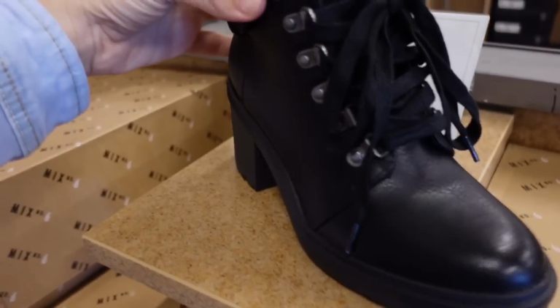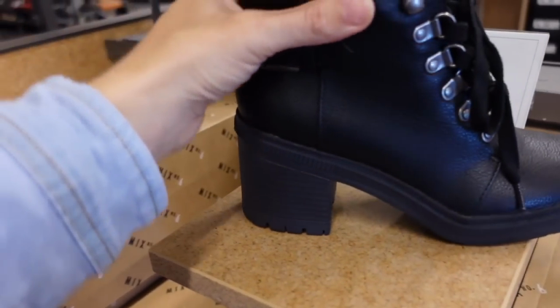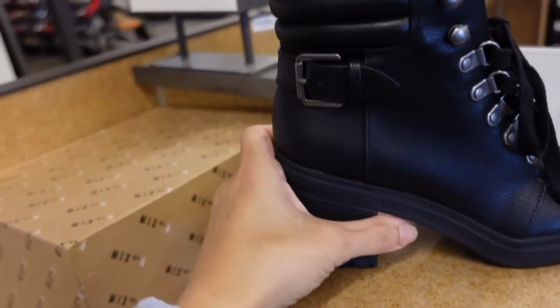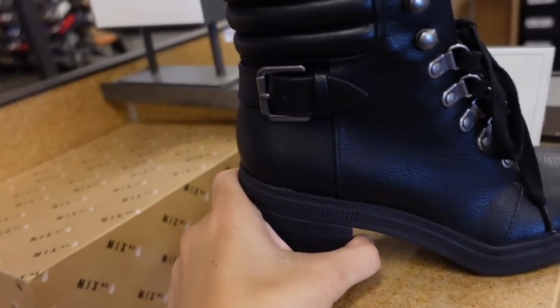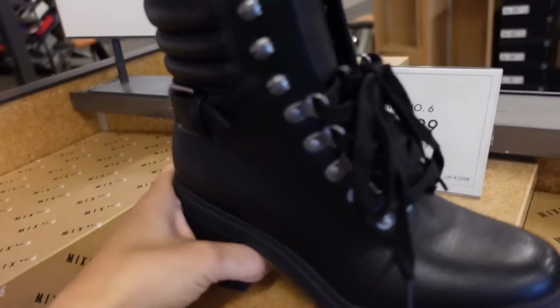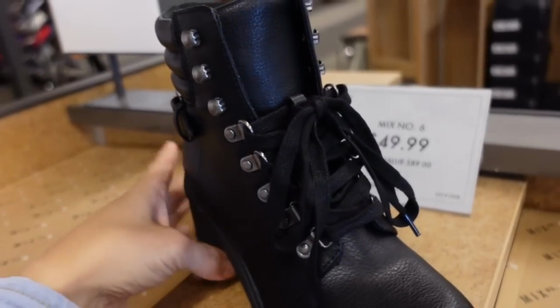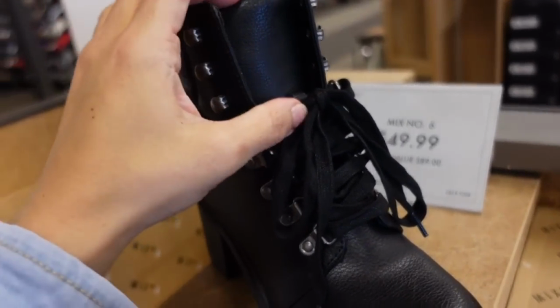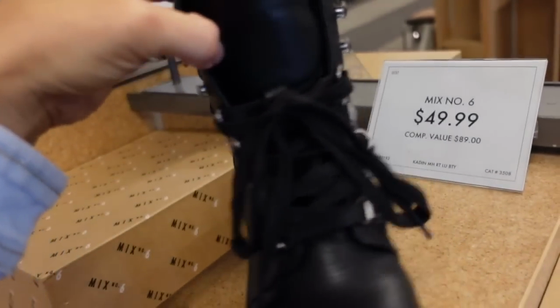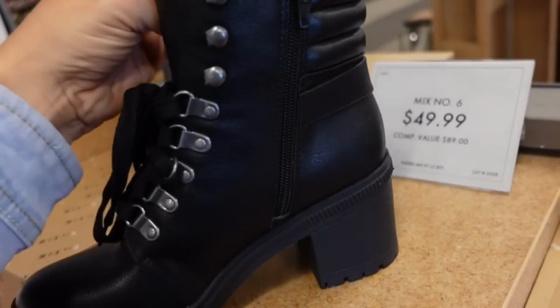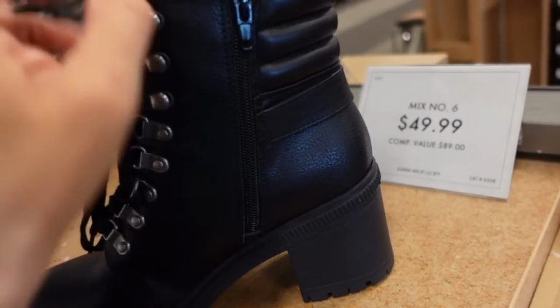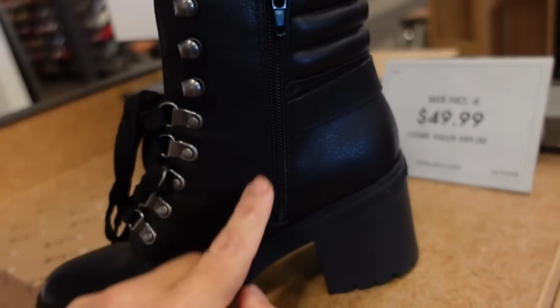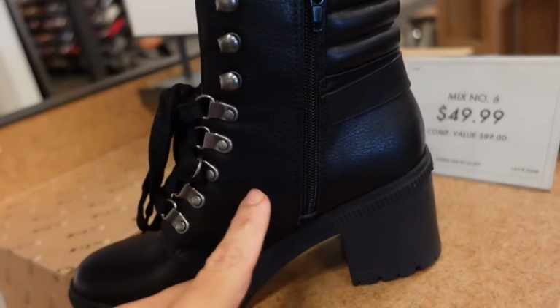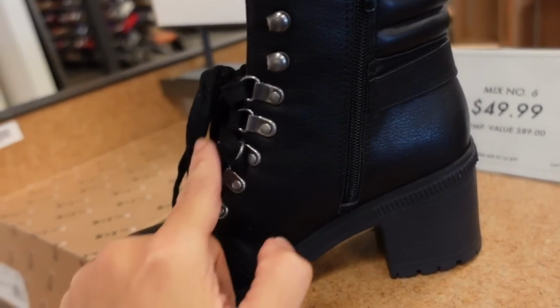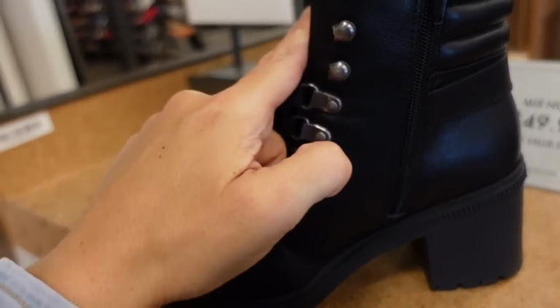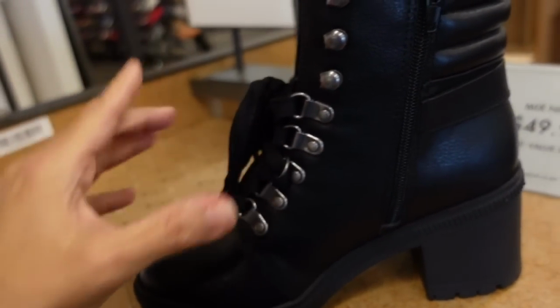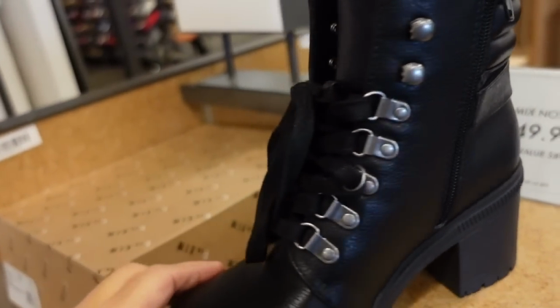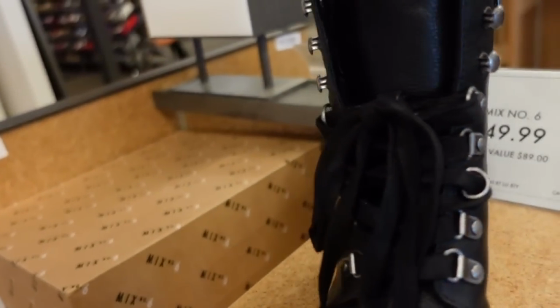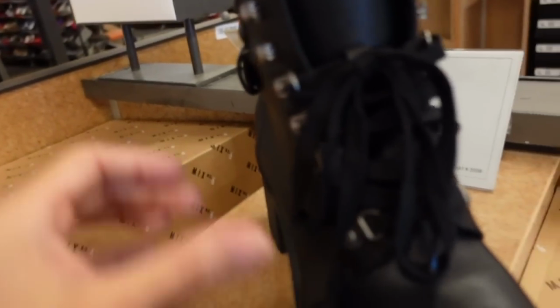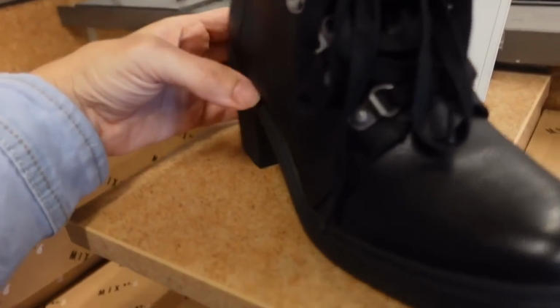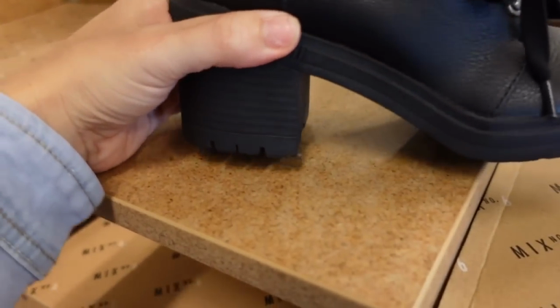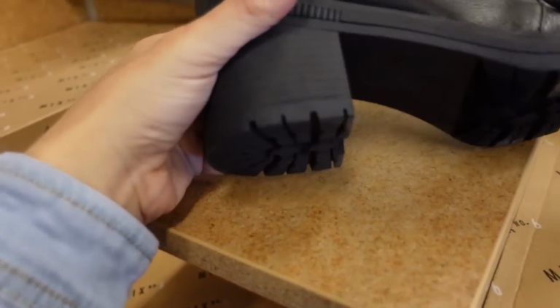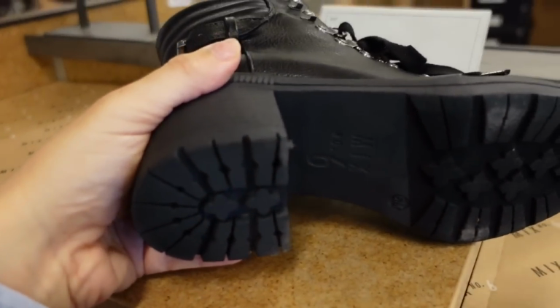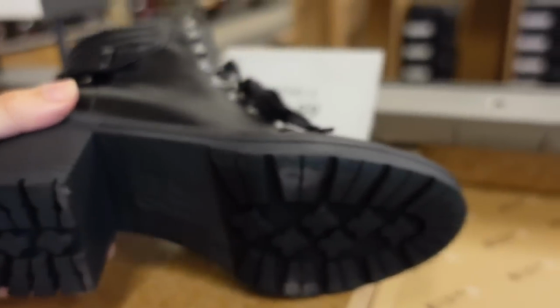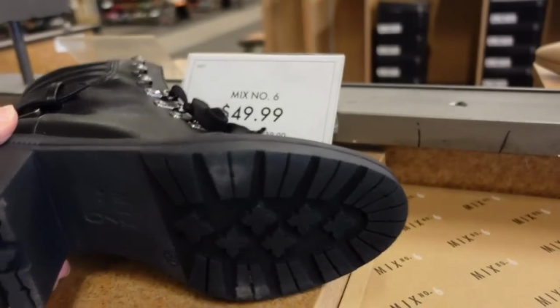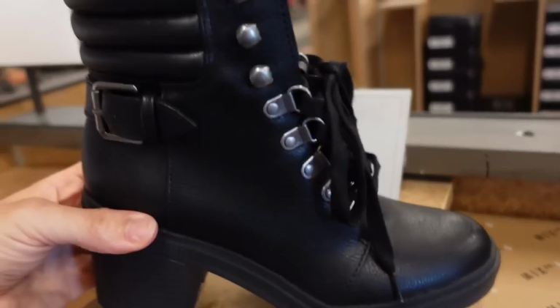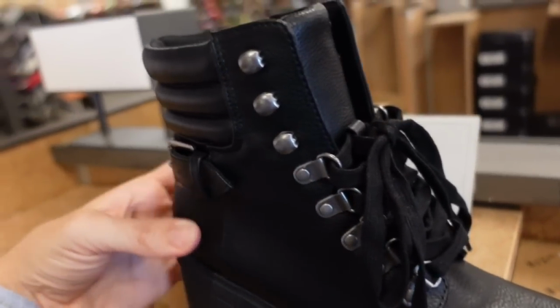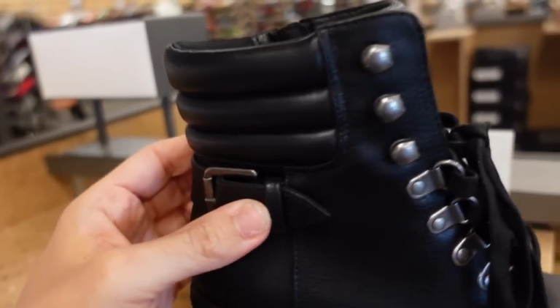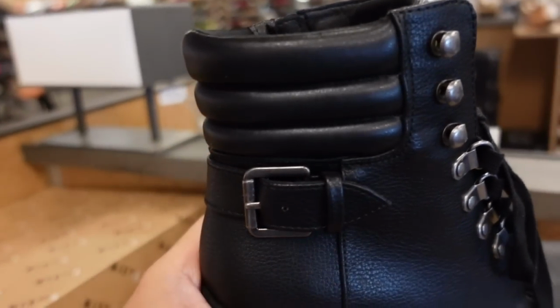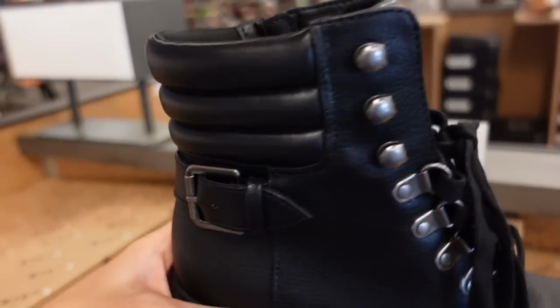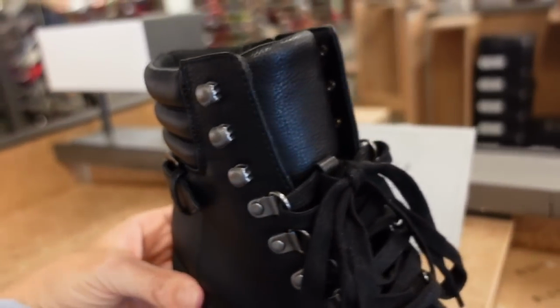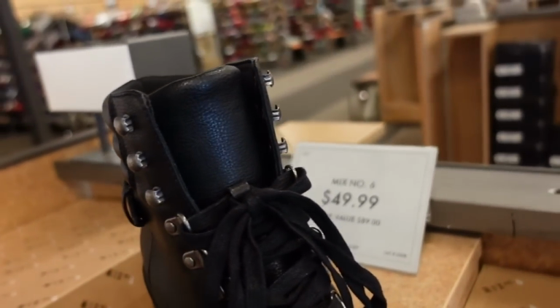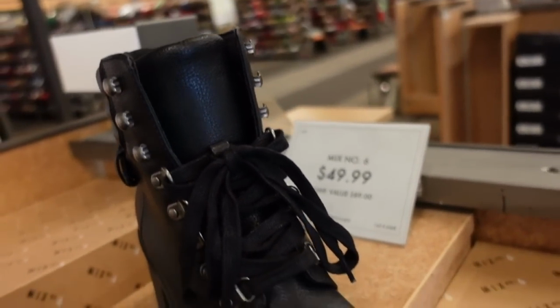Mexic also has this little chunky lace-up boot. This one has a zipper on the side, completely laces up, nice-sized heel, rubber at the bottom, the buckle detail, and they're $49.99.